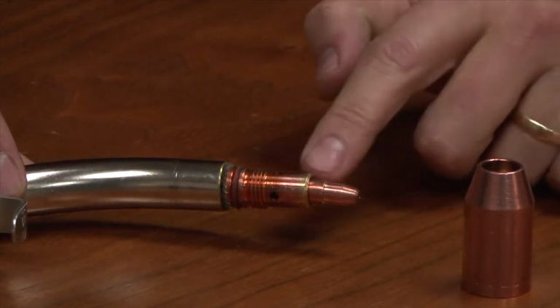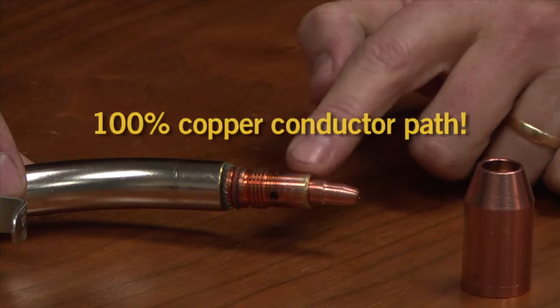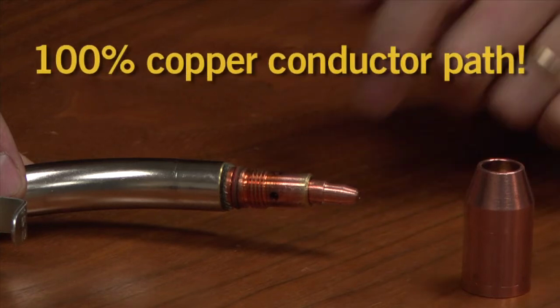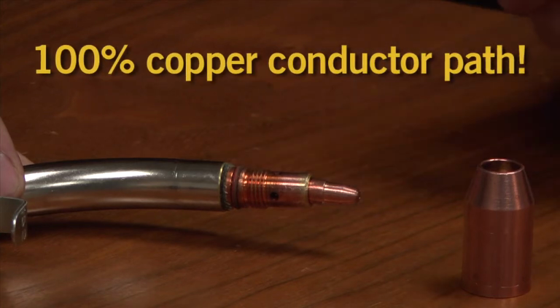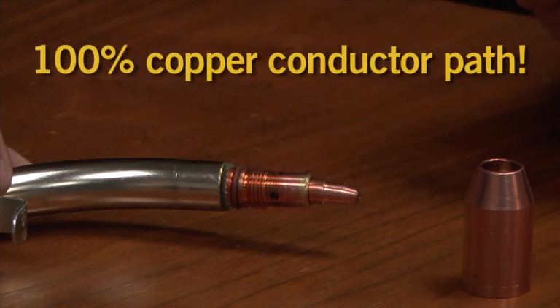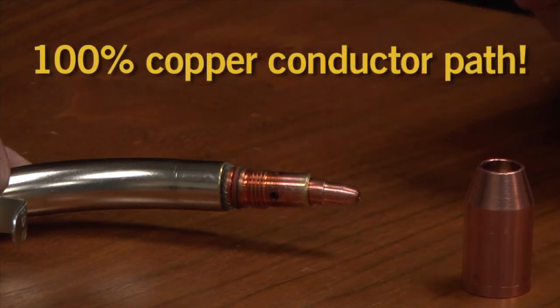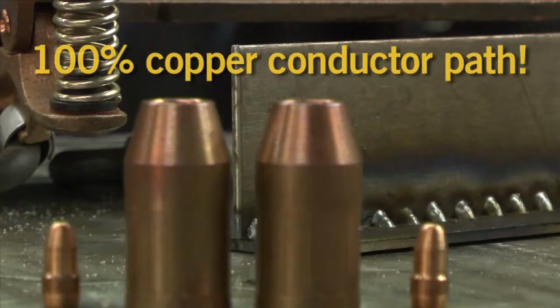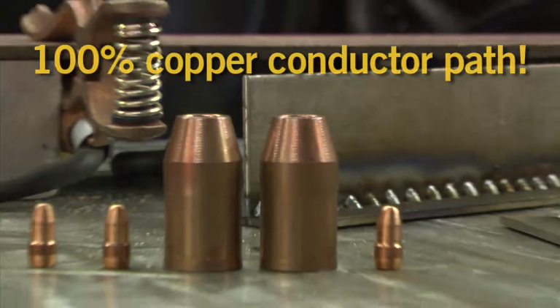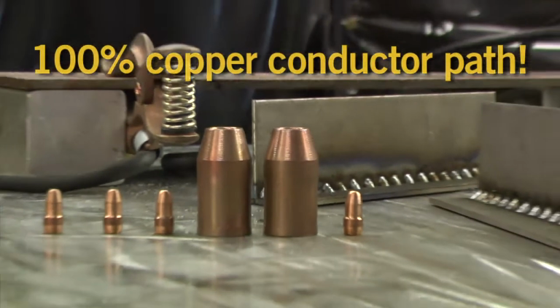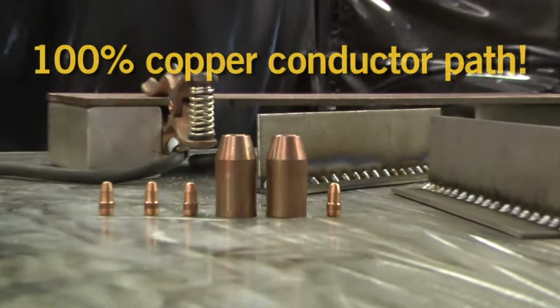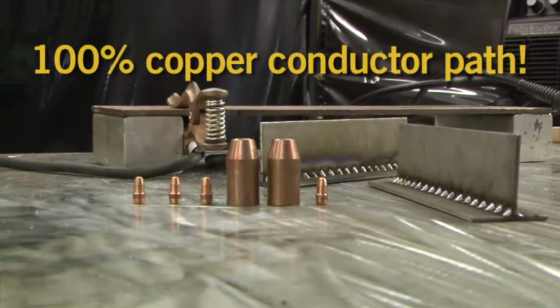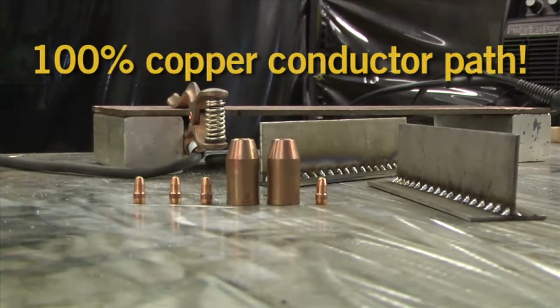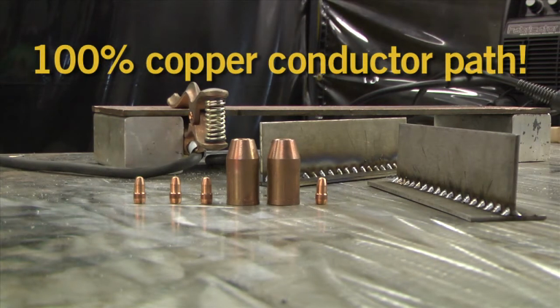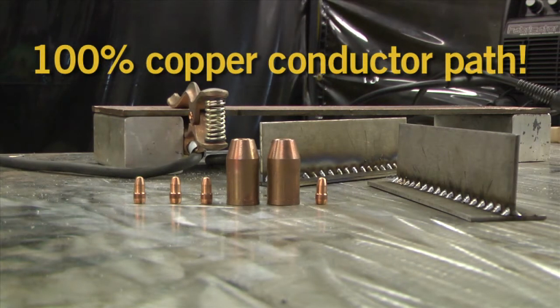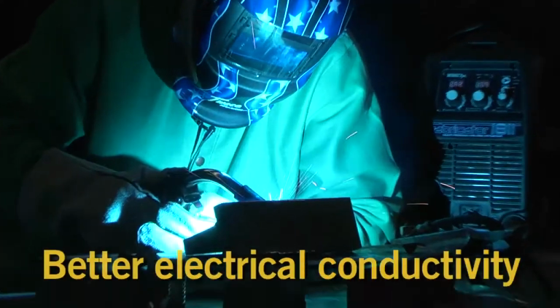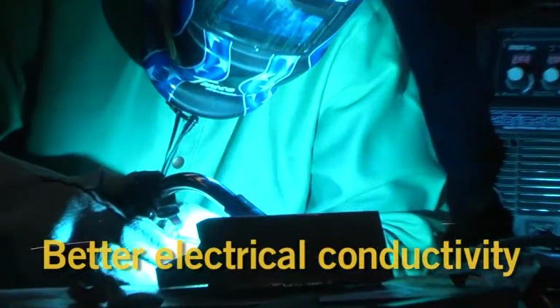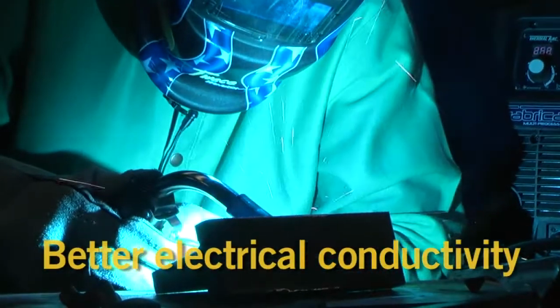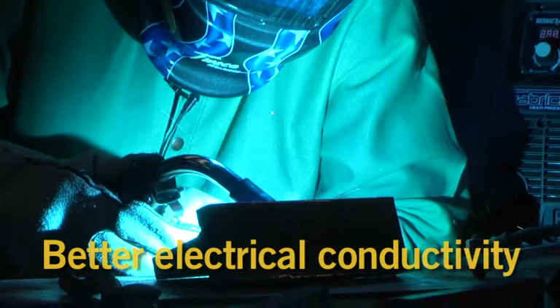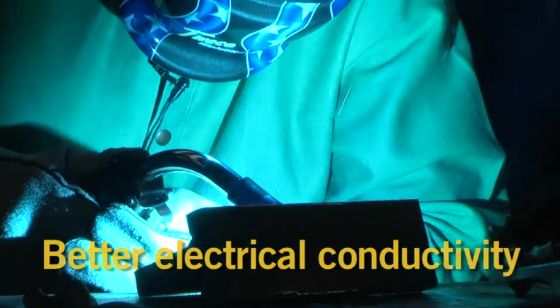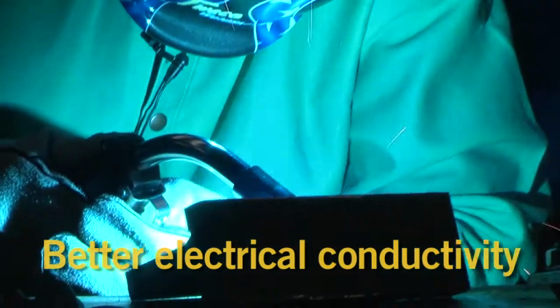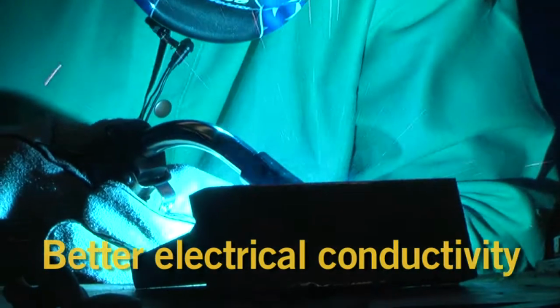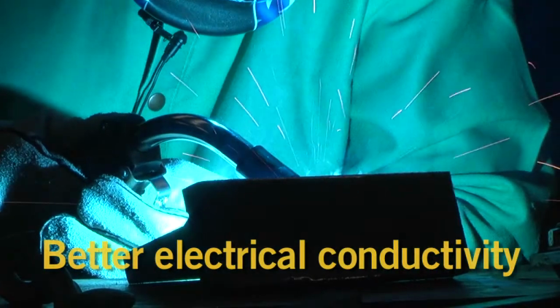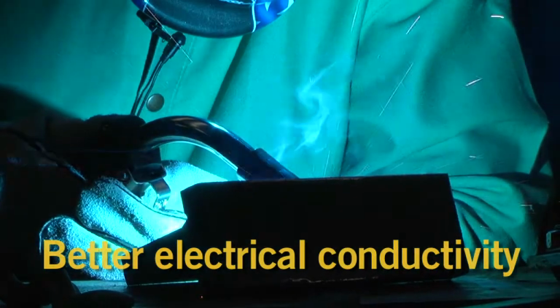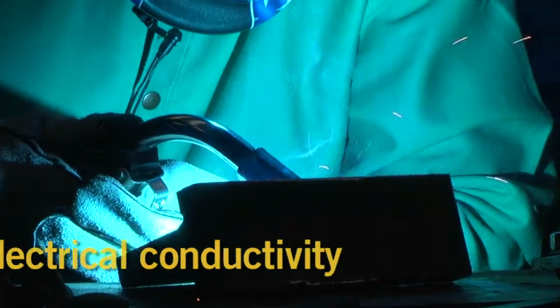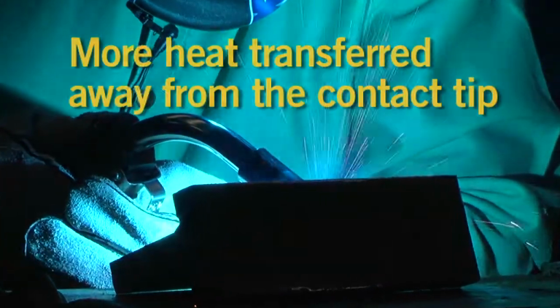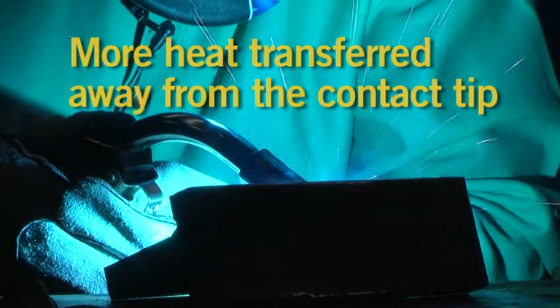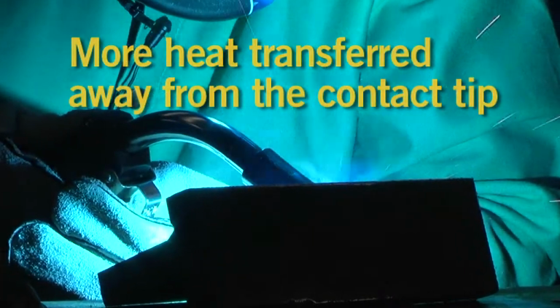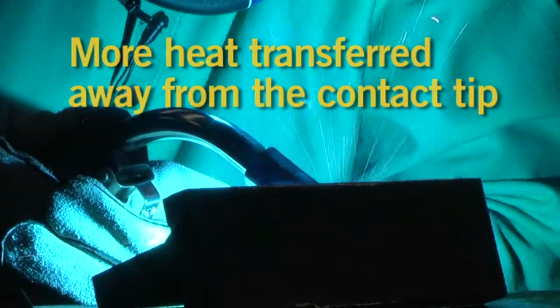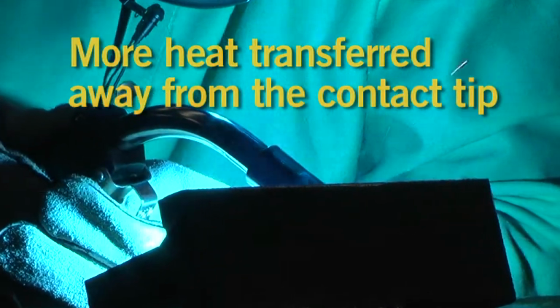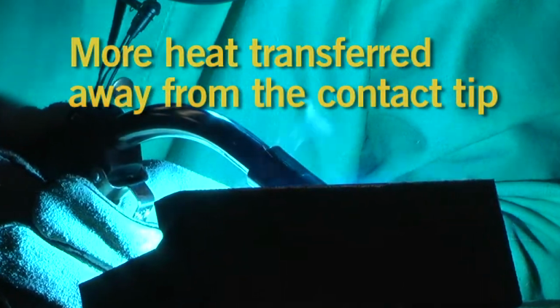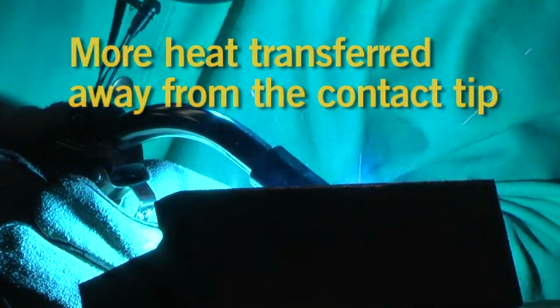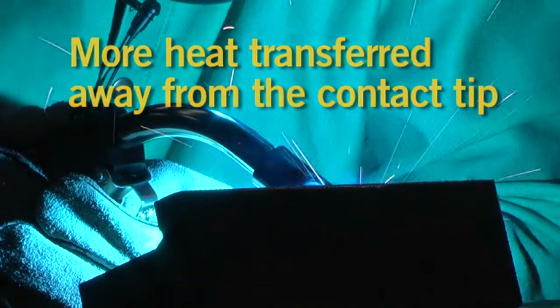The all-copper path, larger contact area, and elimination of threaded connections combine to enhance electrical conductivity and transfer more heat away from the tip.